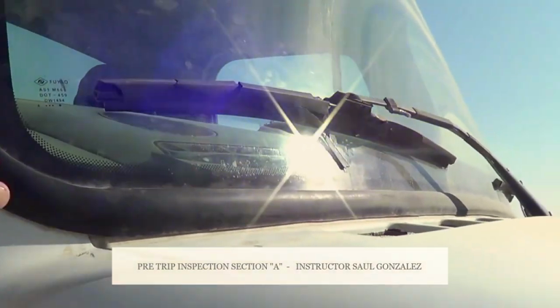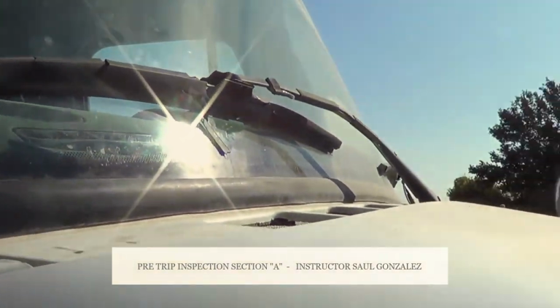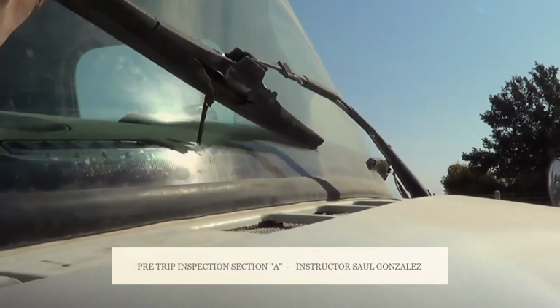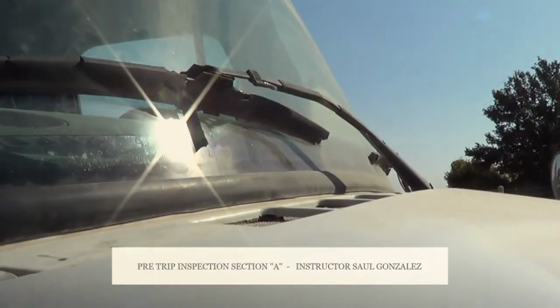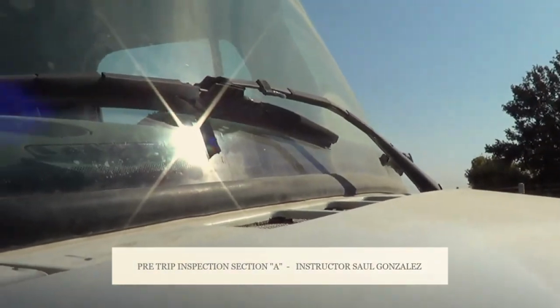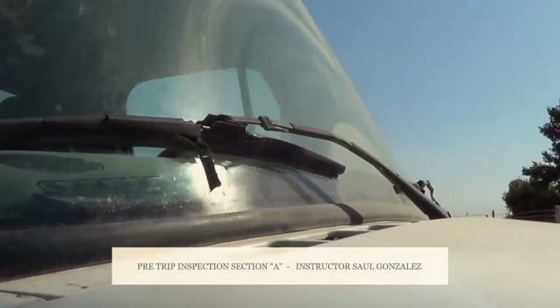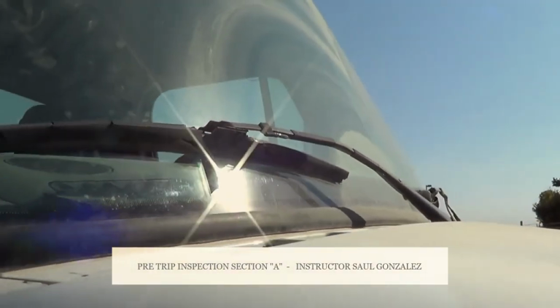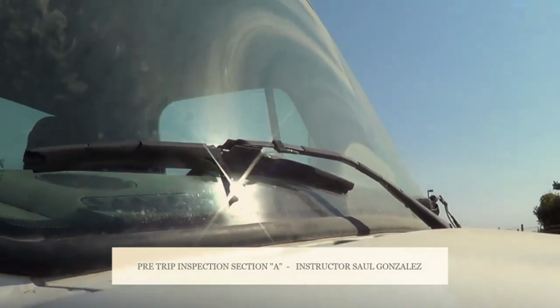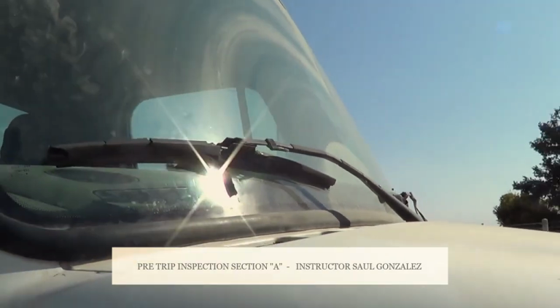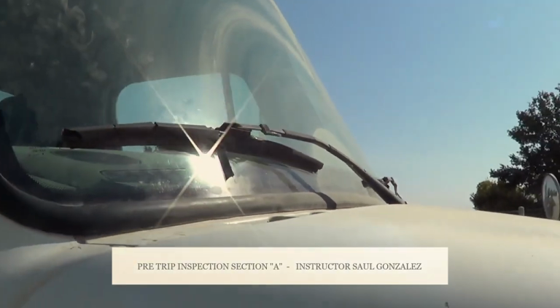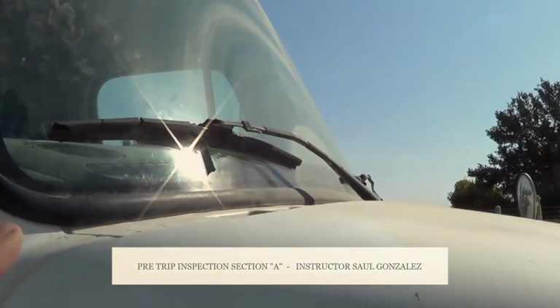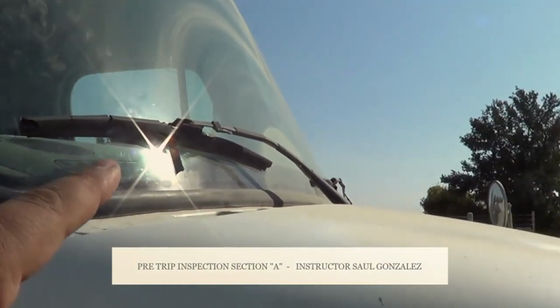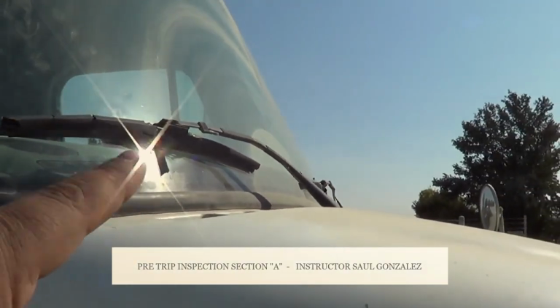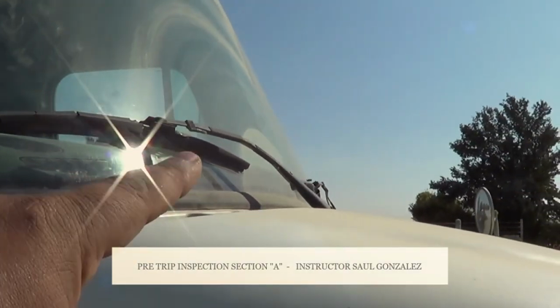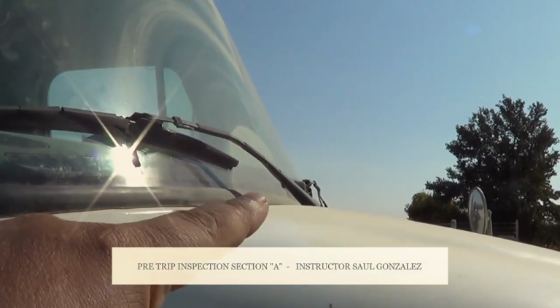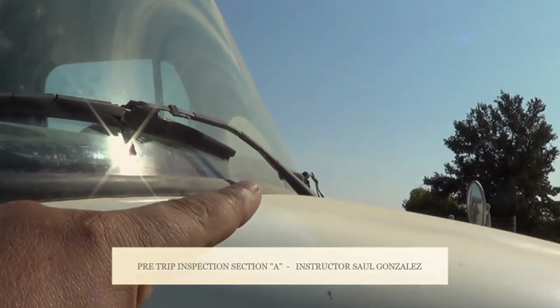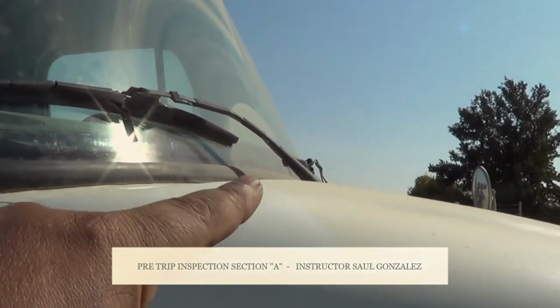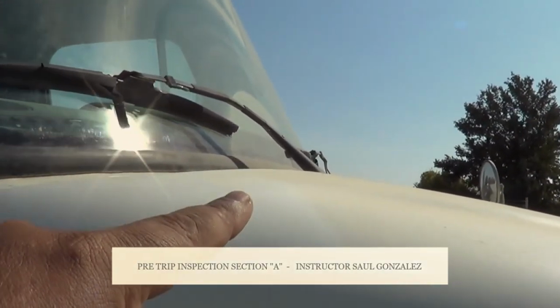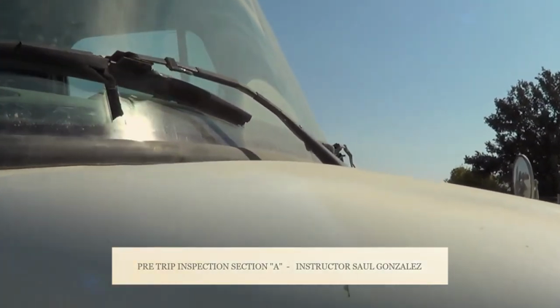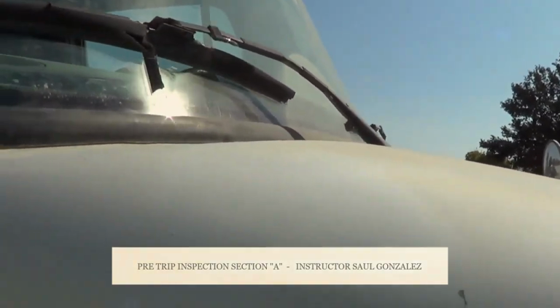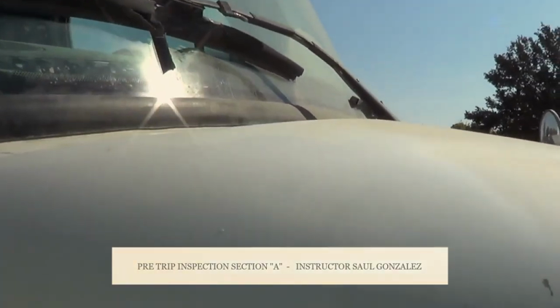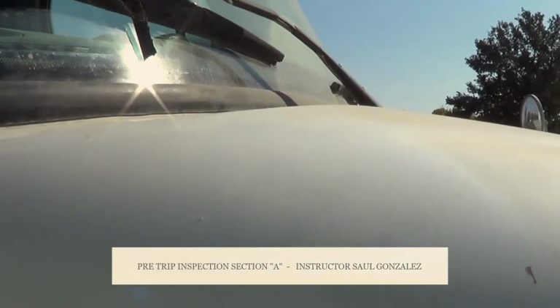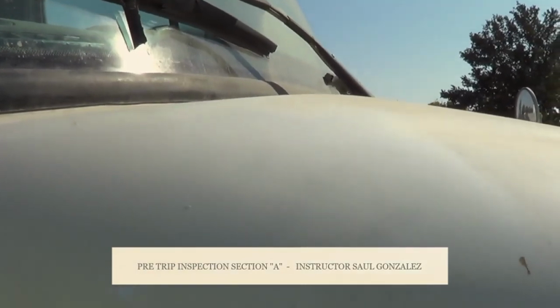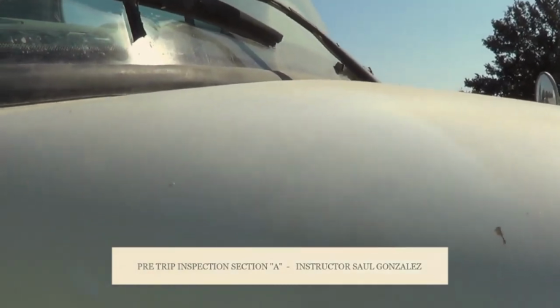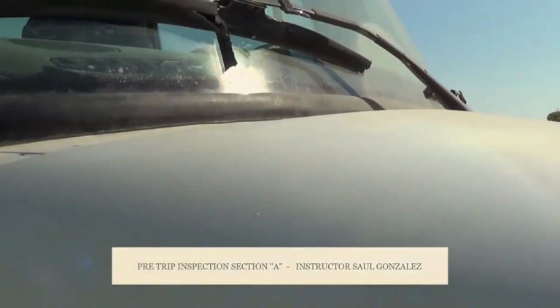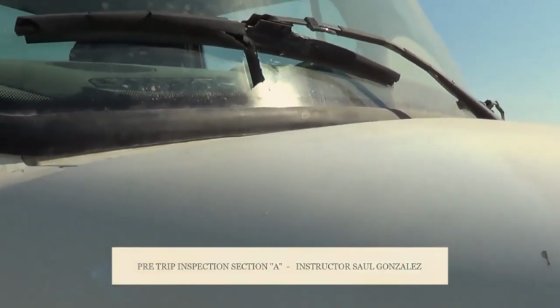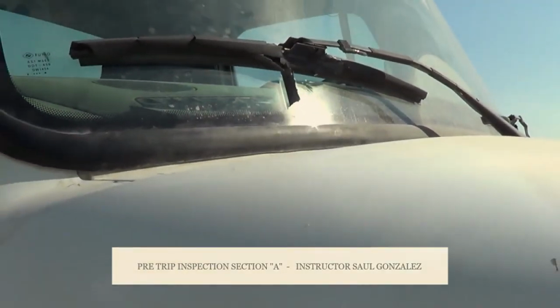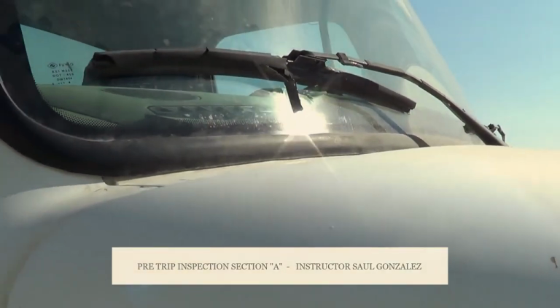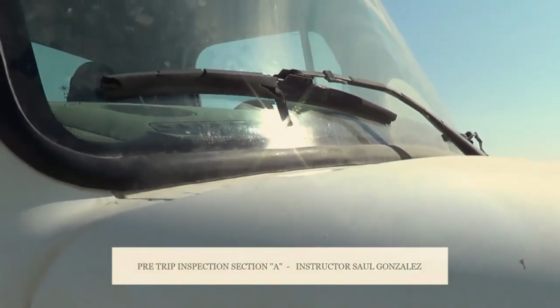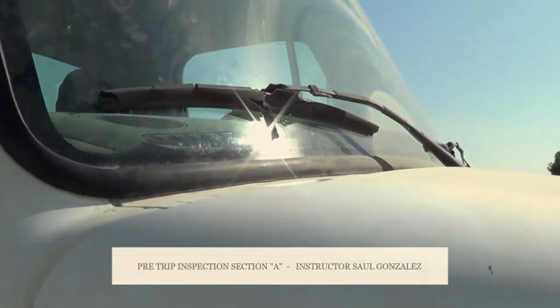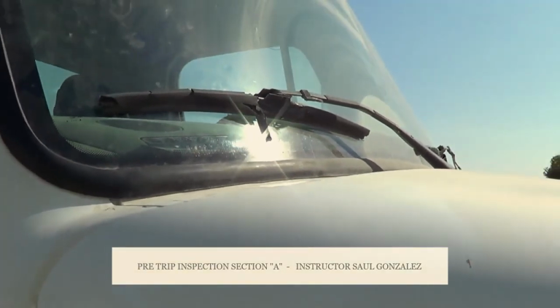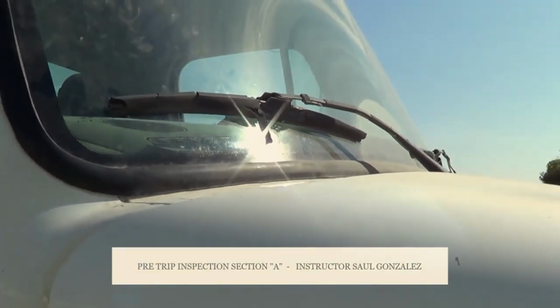These right here are my windshield wipers. I'm going to make sure they're securely attached to the arm, and the arm is securely attached to the vehicle, no missing hardware. The windshield wiper blade — I'm going to make sure it's not ripped or torn, and it's full contact to the windshield.